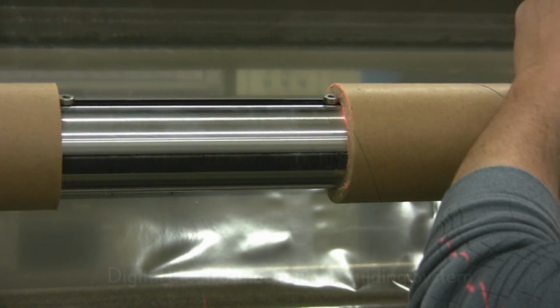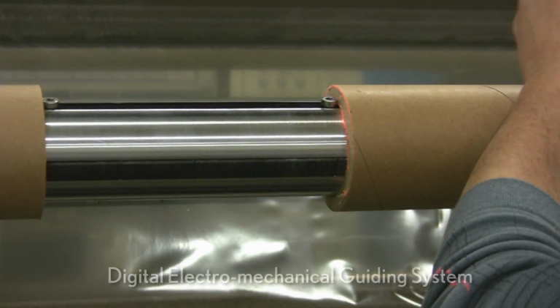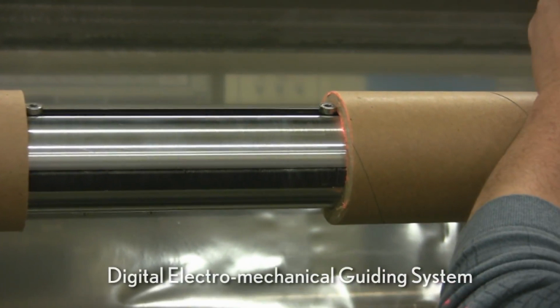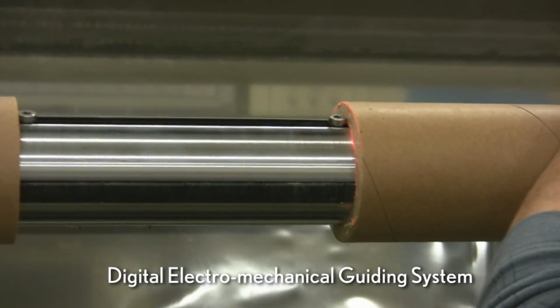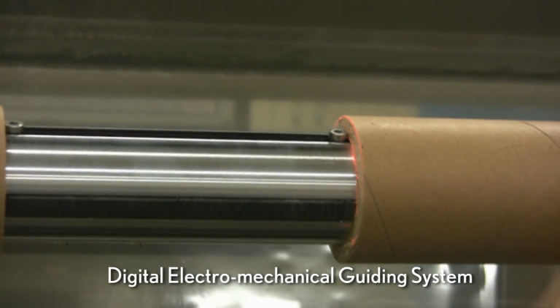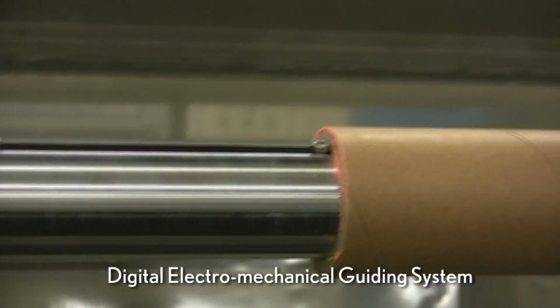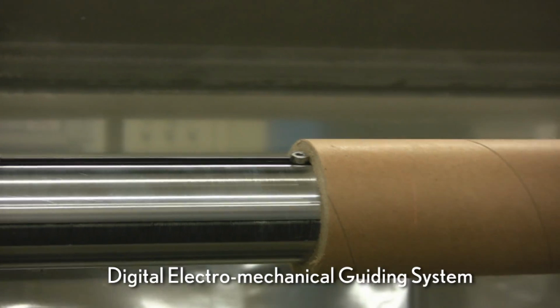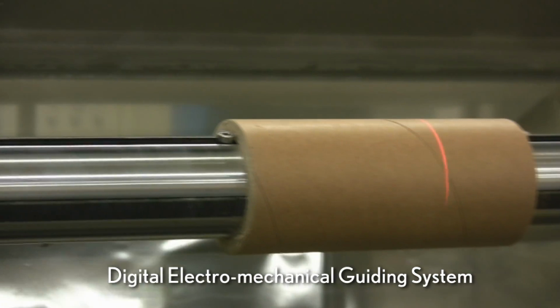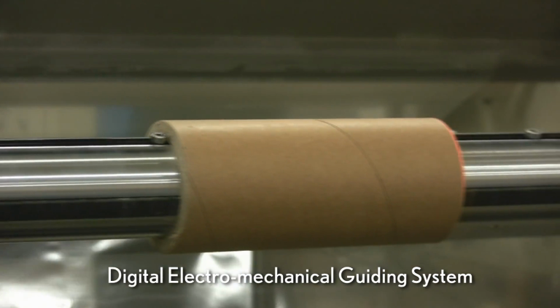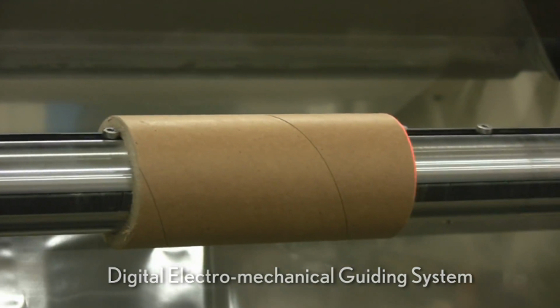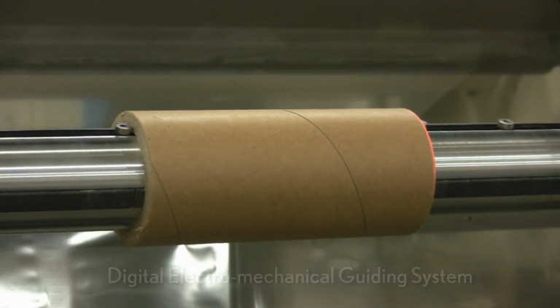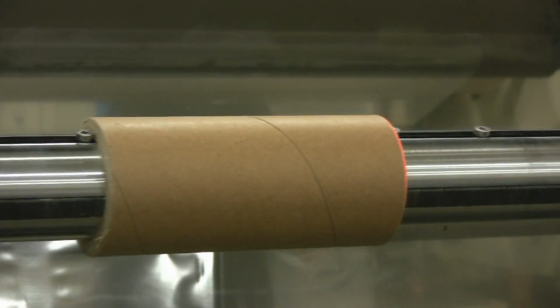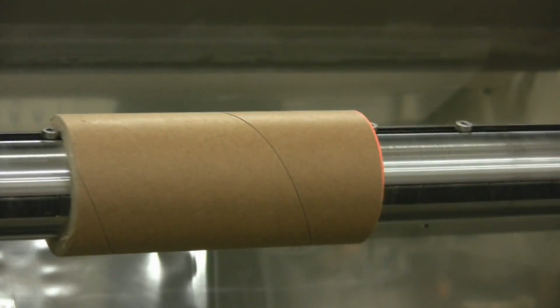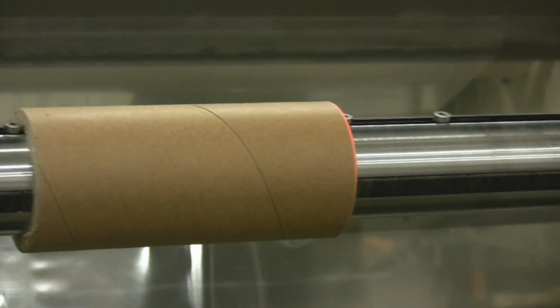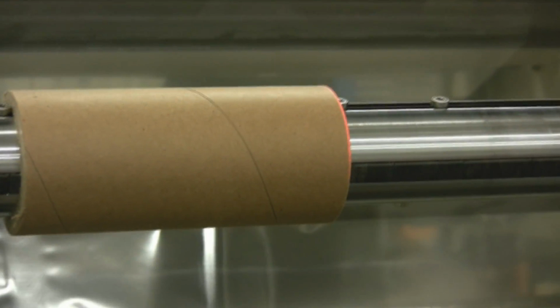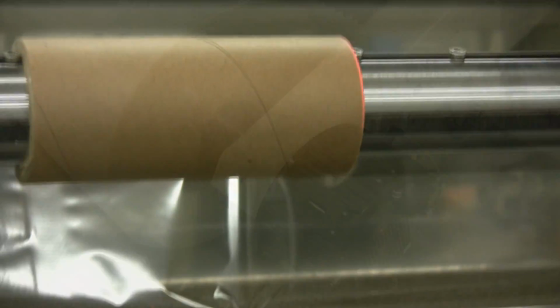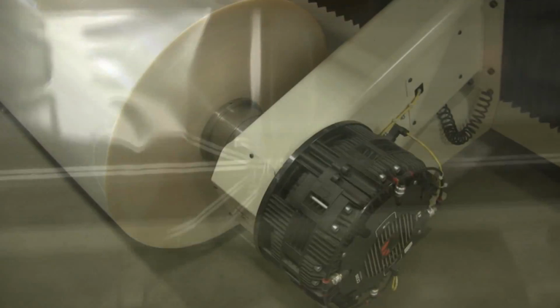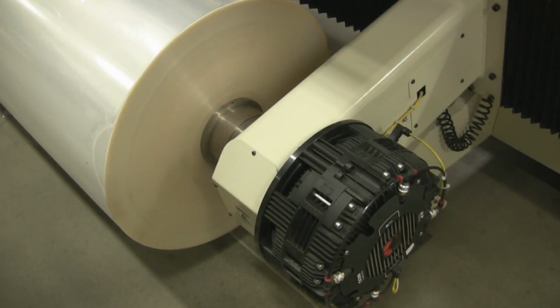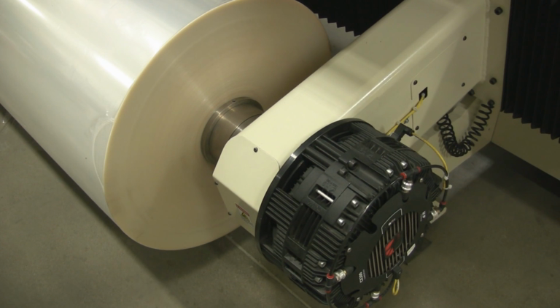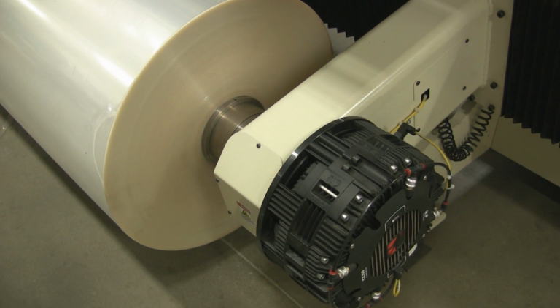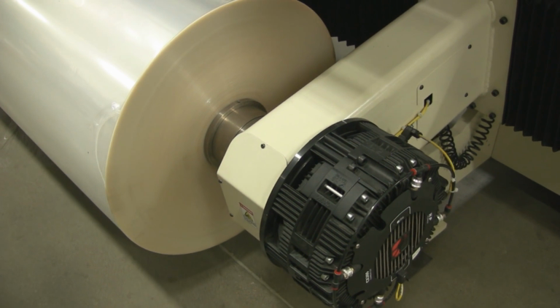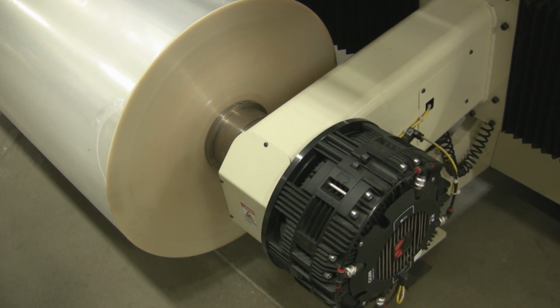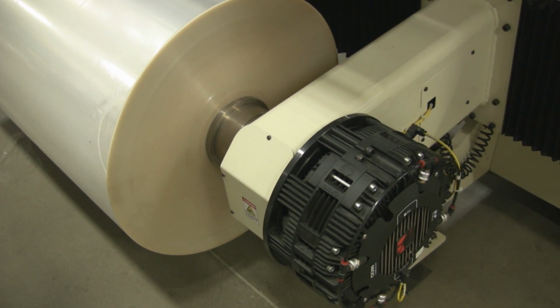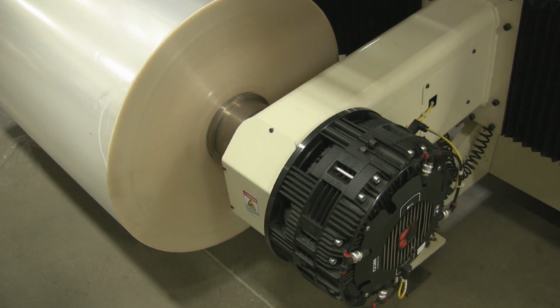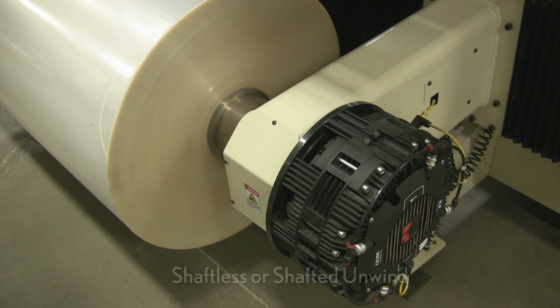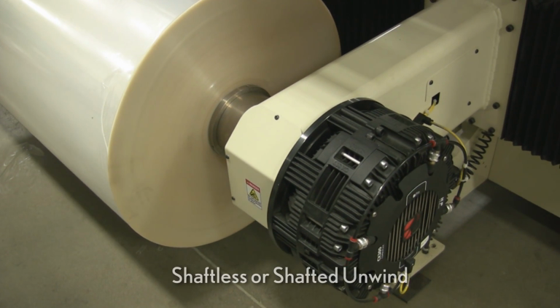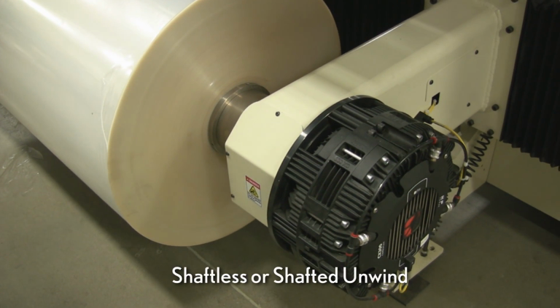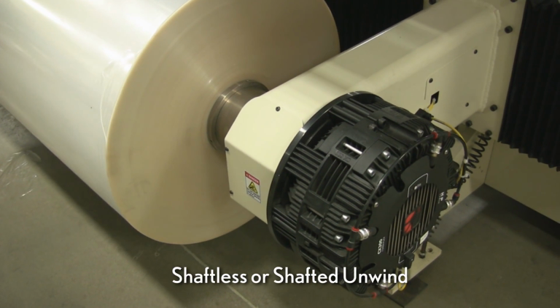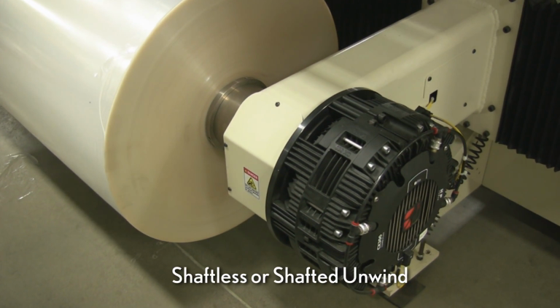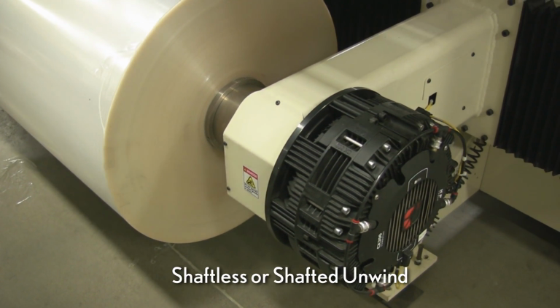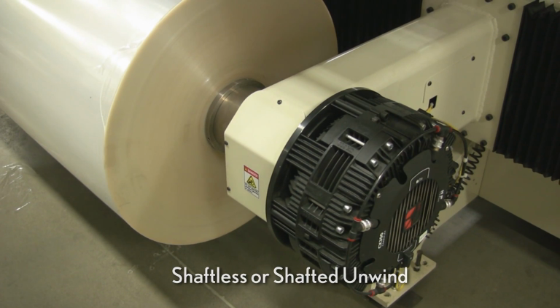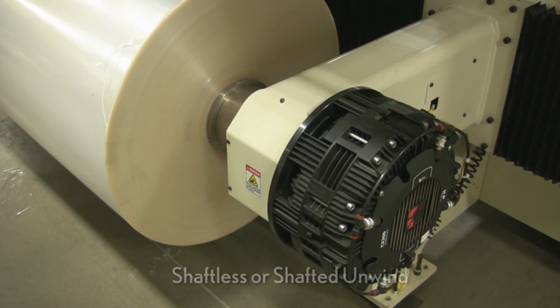Standard options include a digital electromechanical guiding system with ultrasonic edge sensor, a closed-loop unwind tension control system, and your choice of shaftless or shafted unwind.